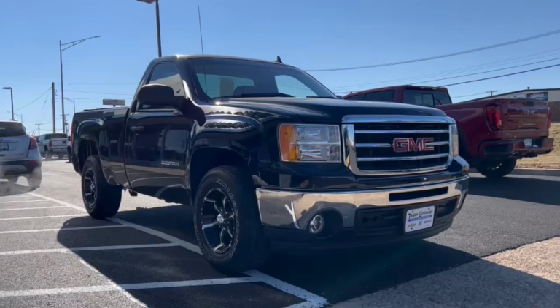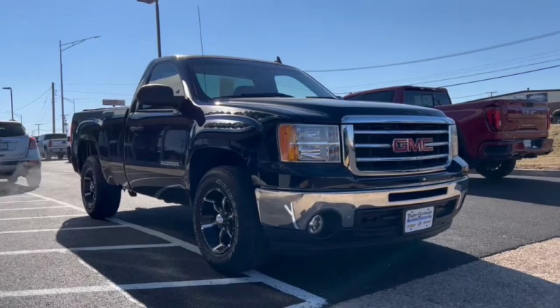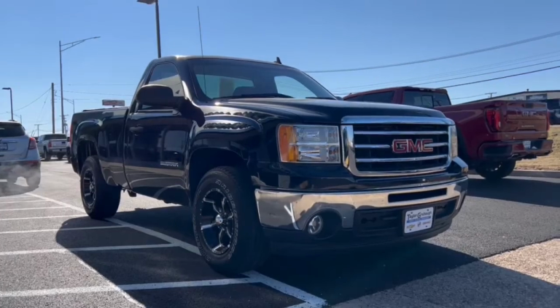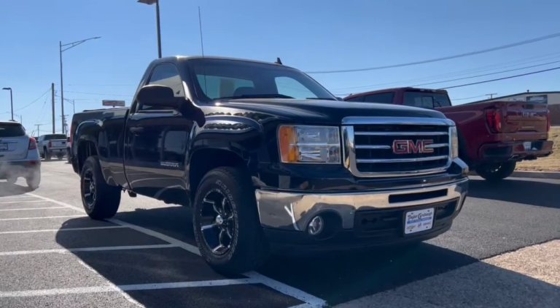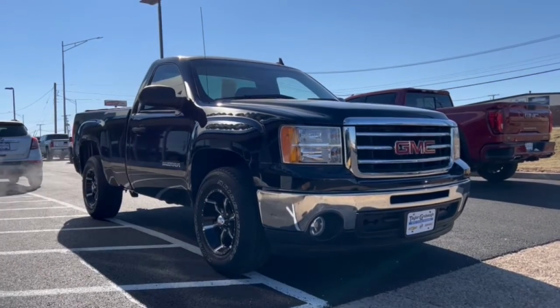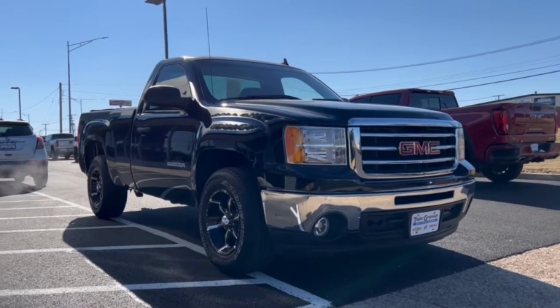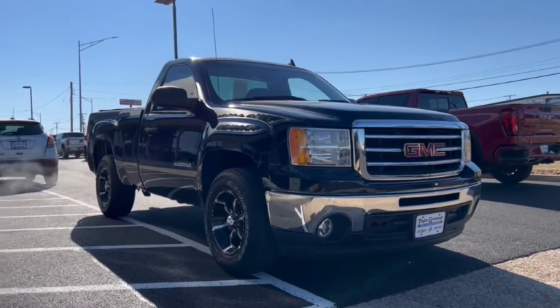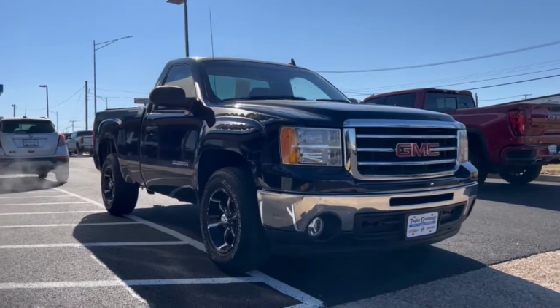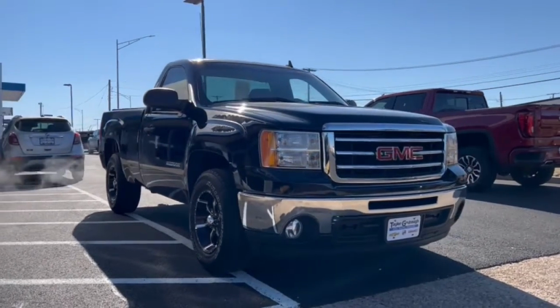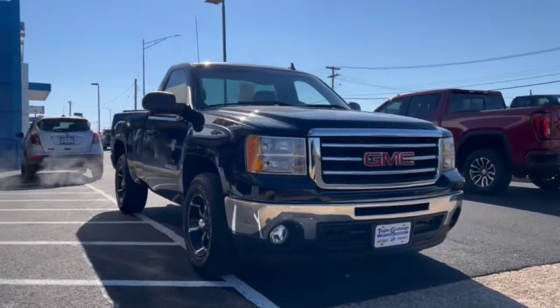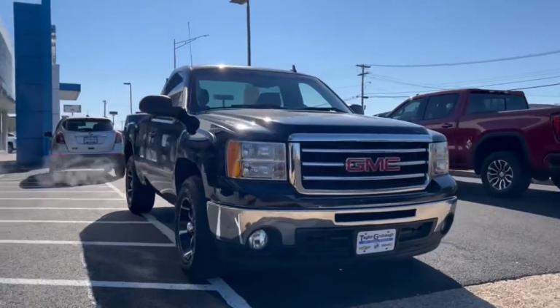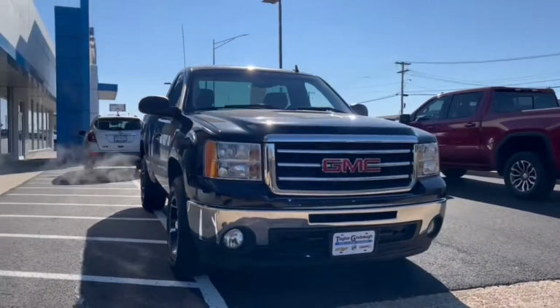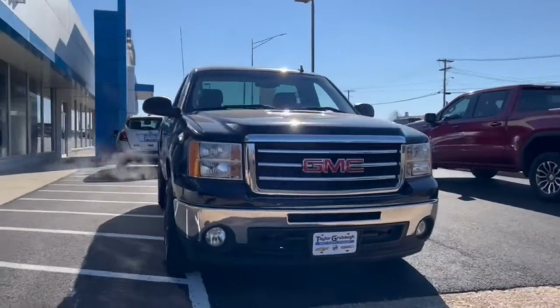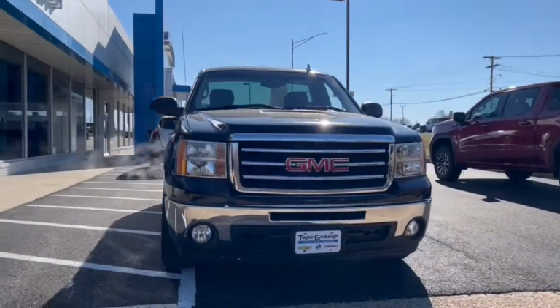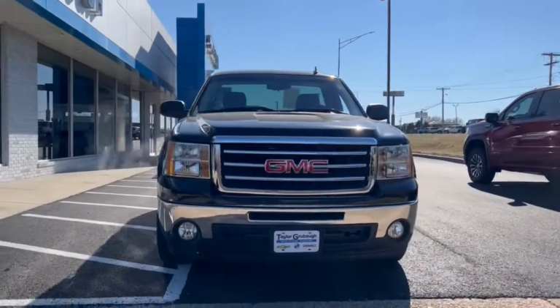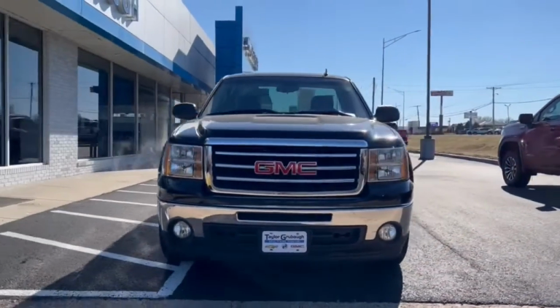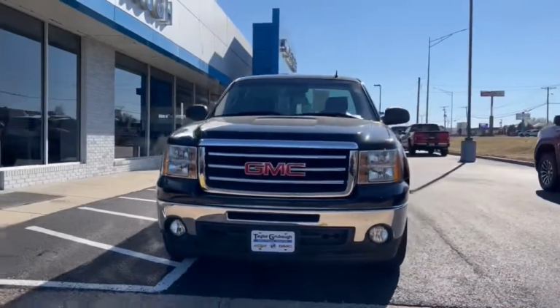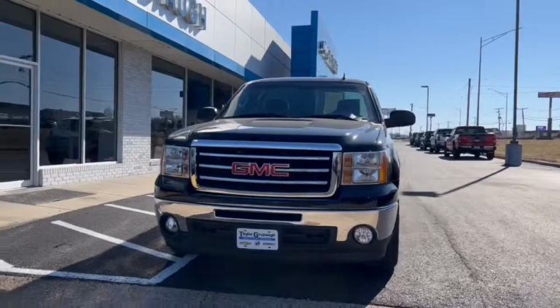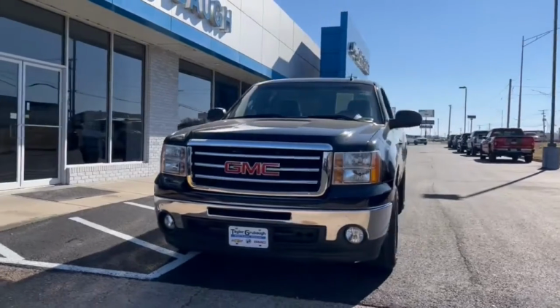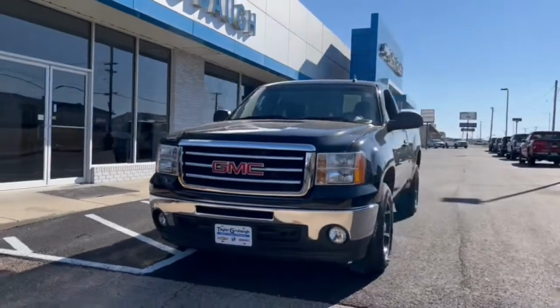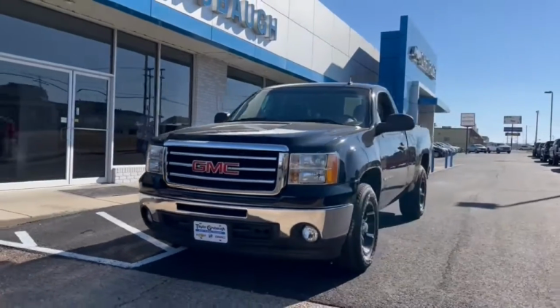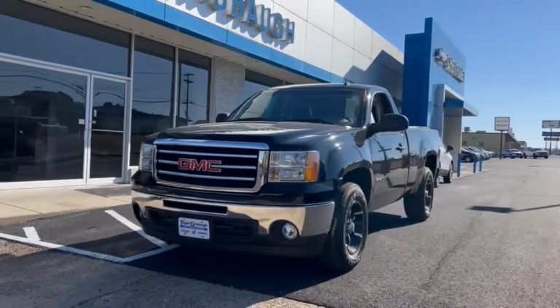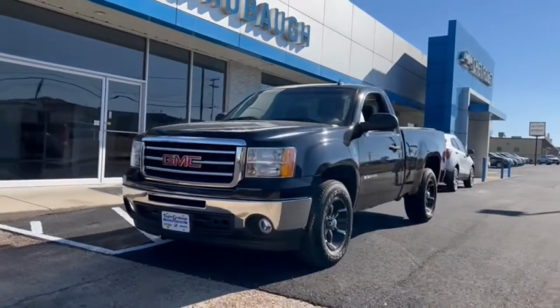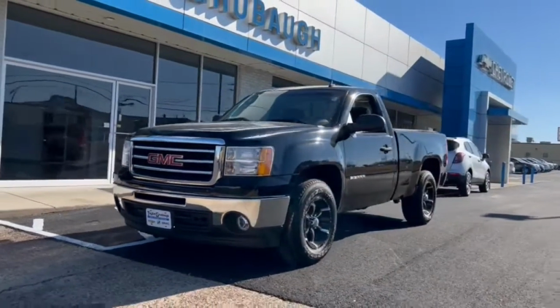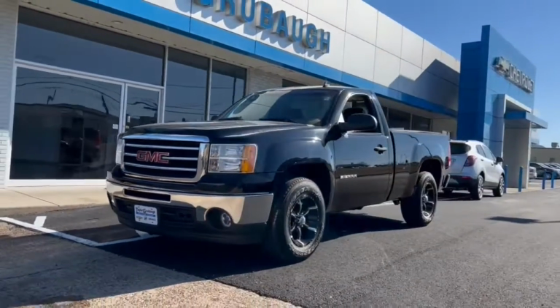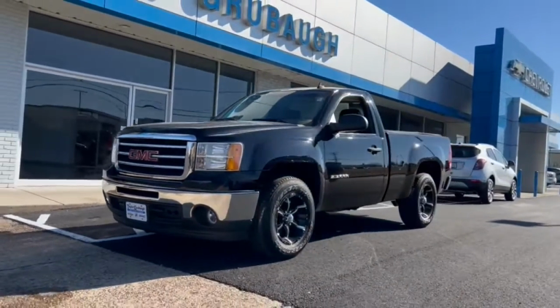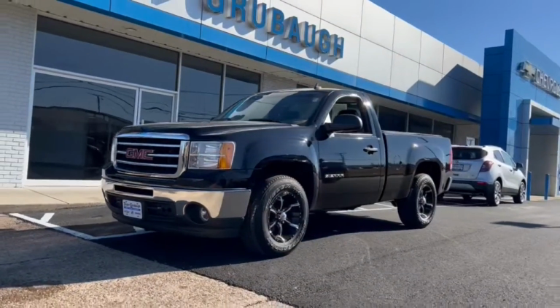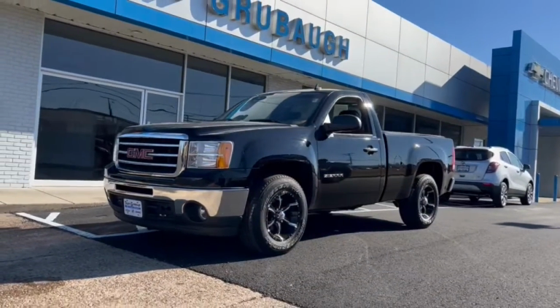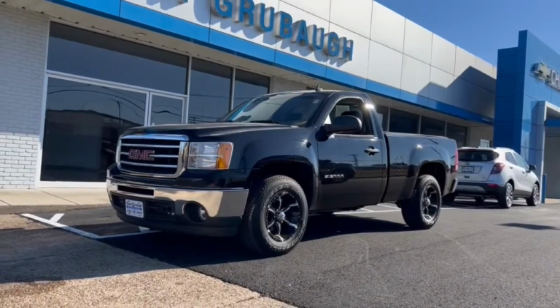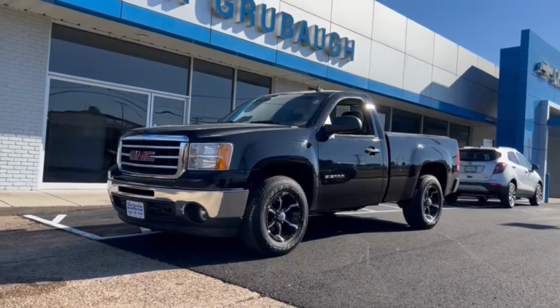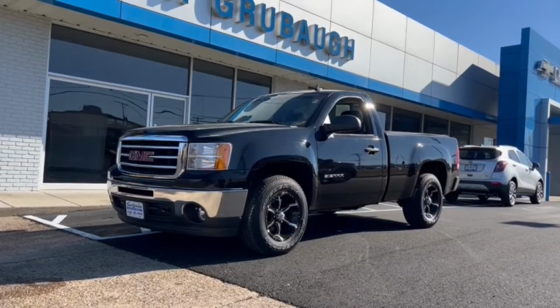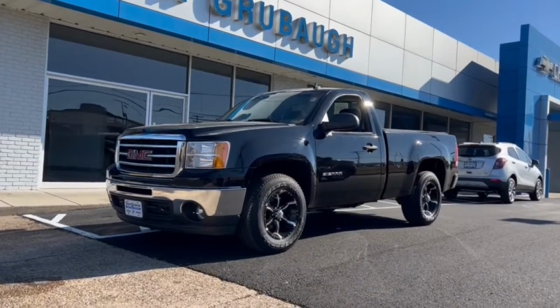Get into a car with value. 2013 GMC Sierra. With less than 80,000 miles on the odometer, this vehicle stands out from the rest.